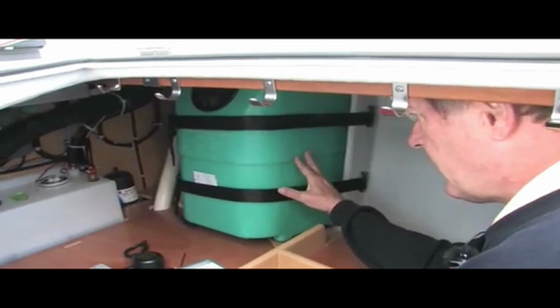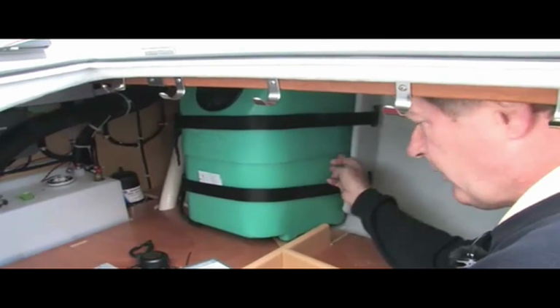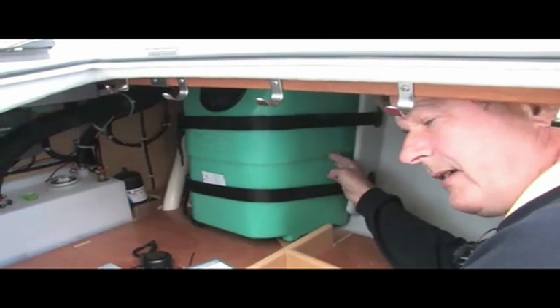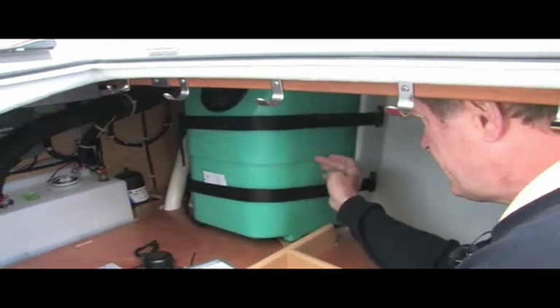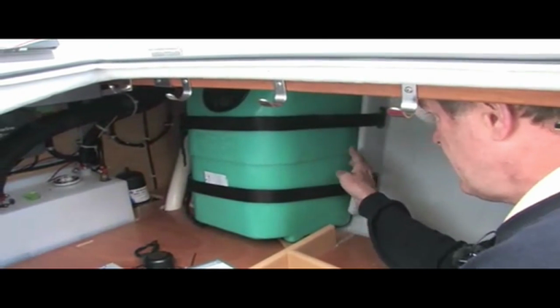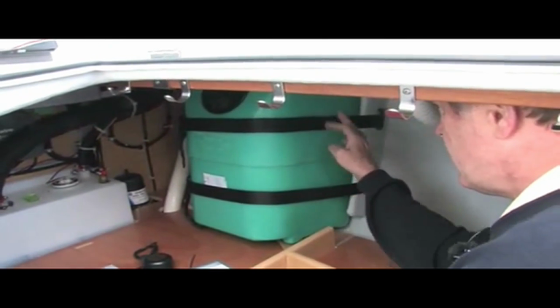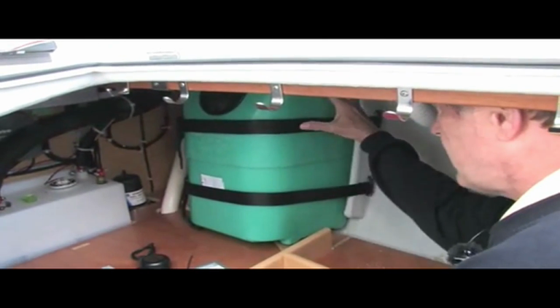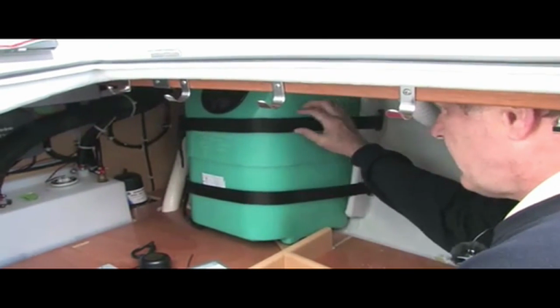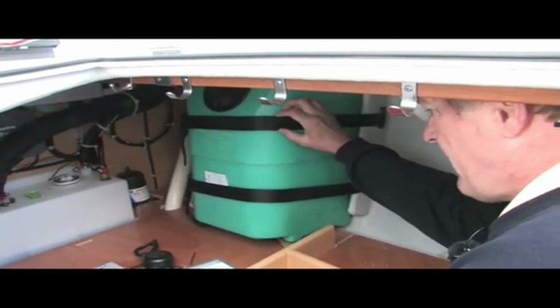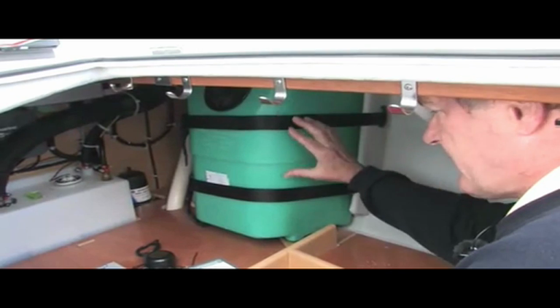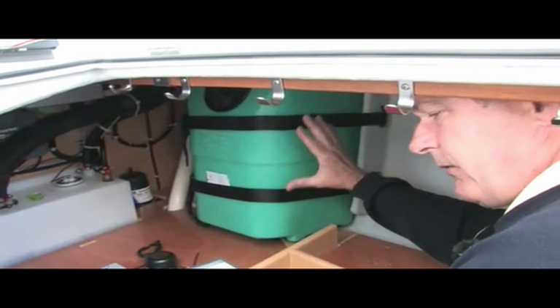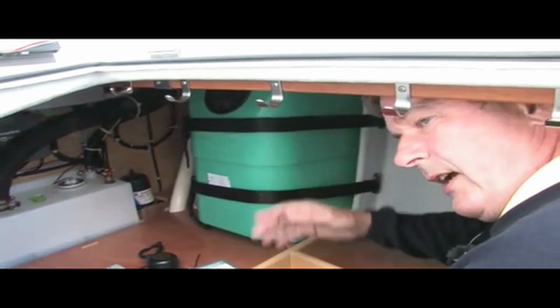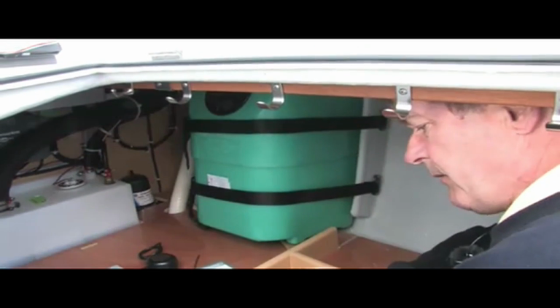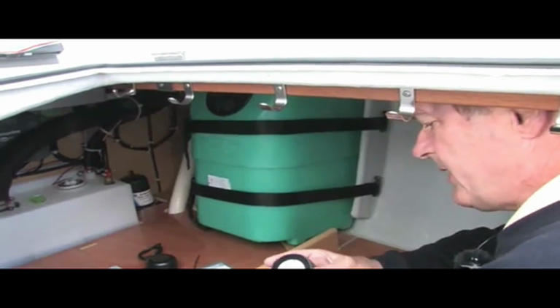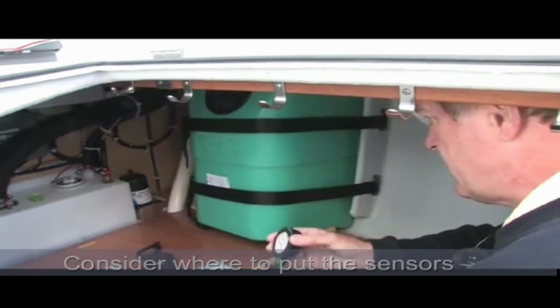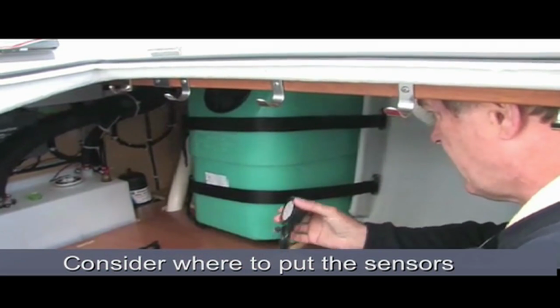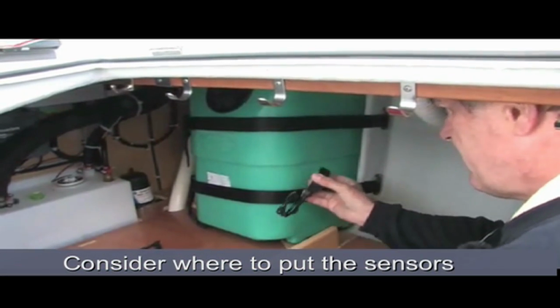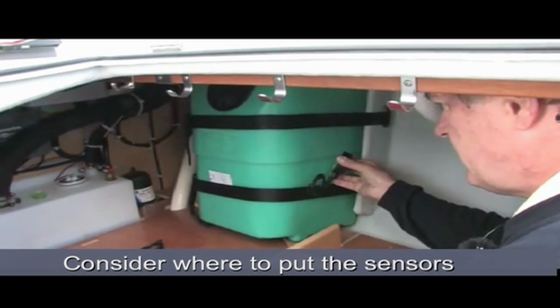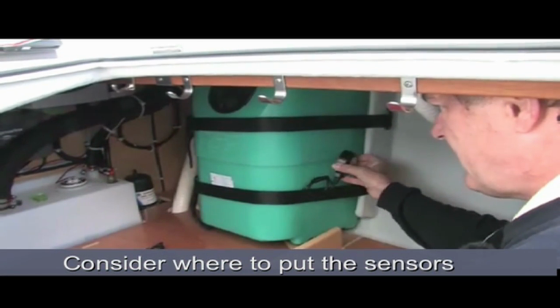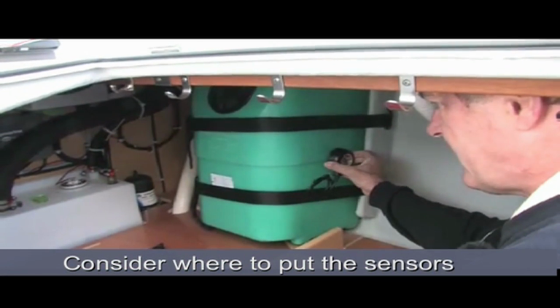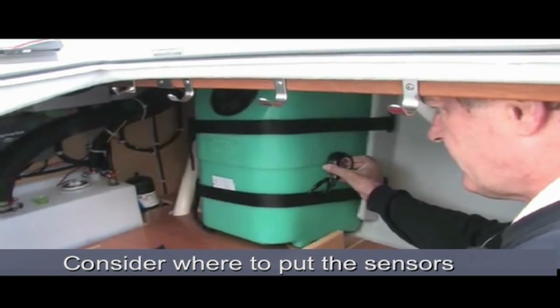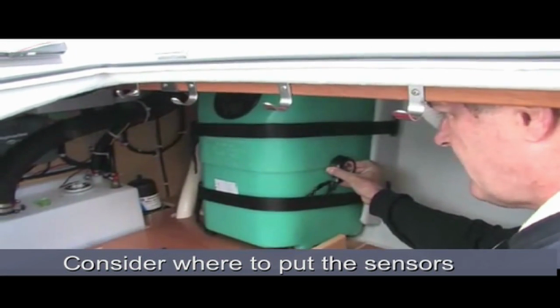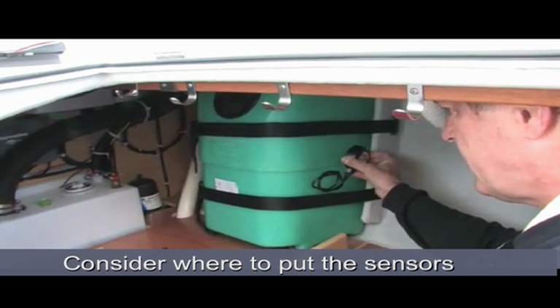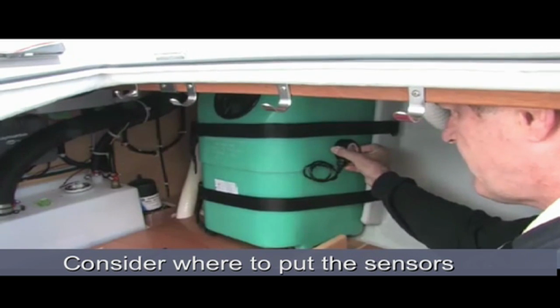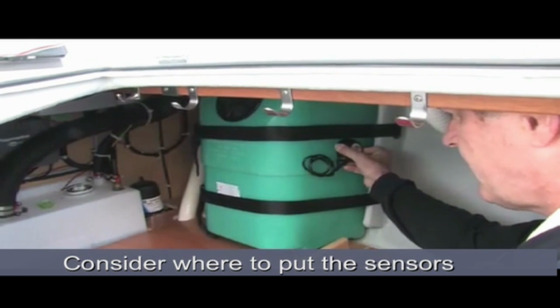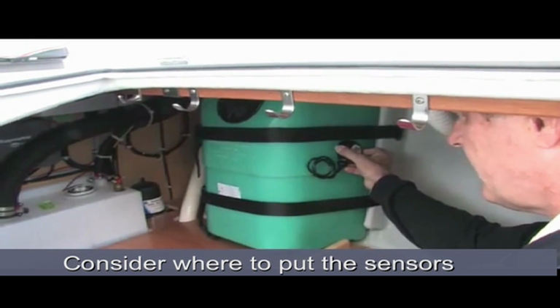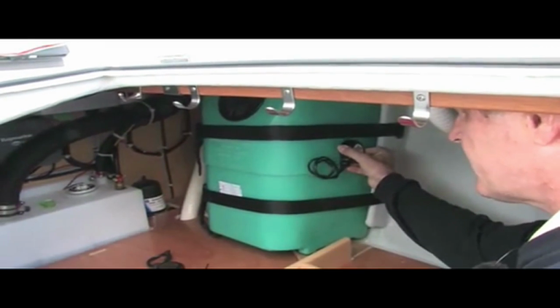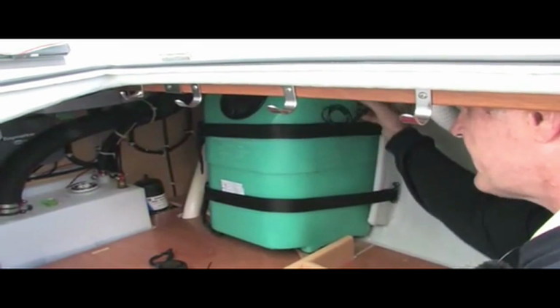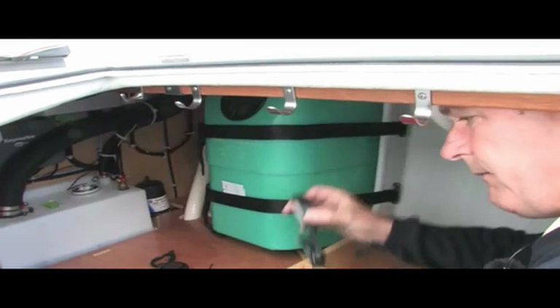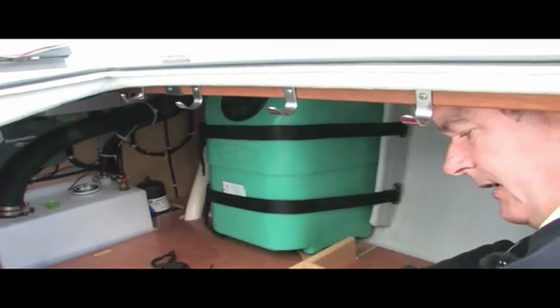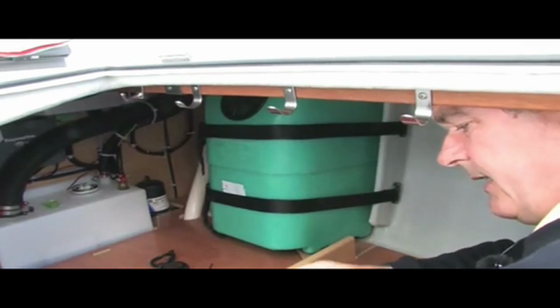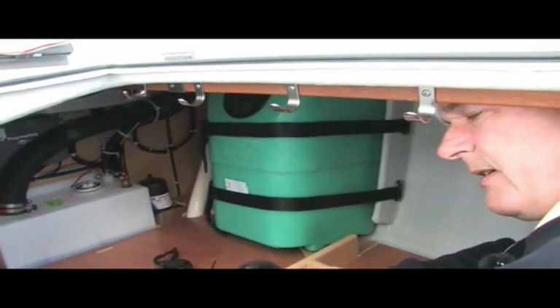This tank has a plastic wrinkle and some bands. Because of that, you have to consider where to put the sensors. Obviously, you cannot put the sensor where the wrinkle is, so you may need to find a better place.